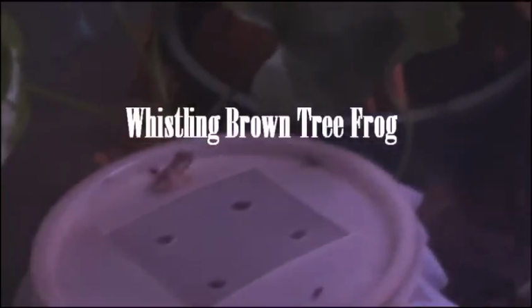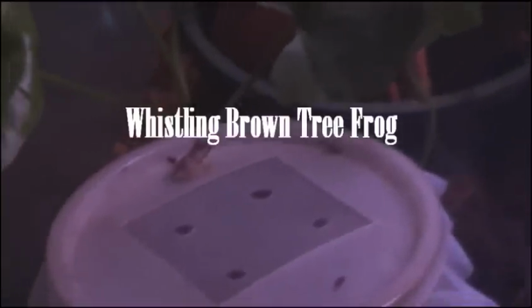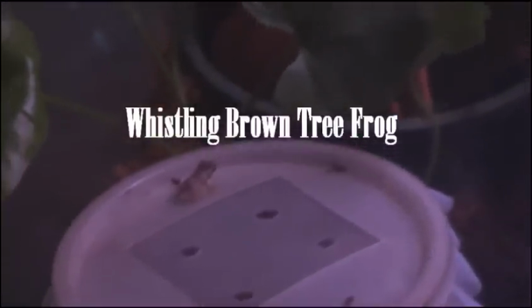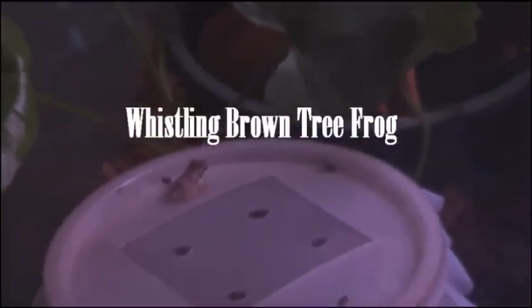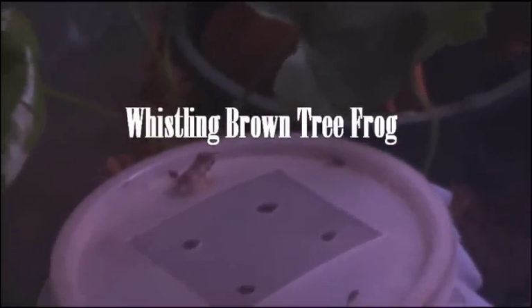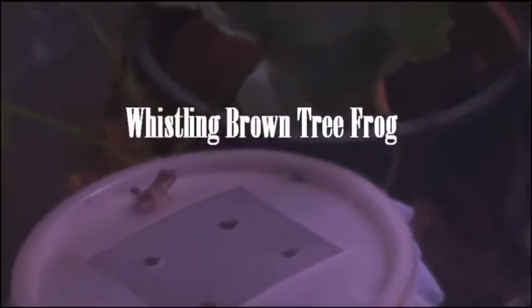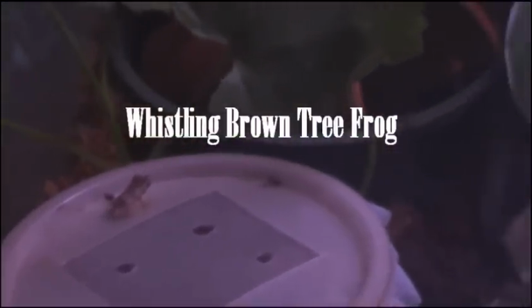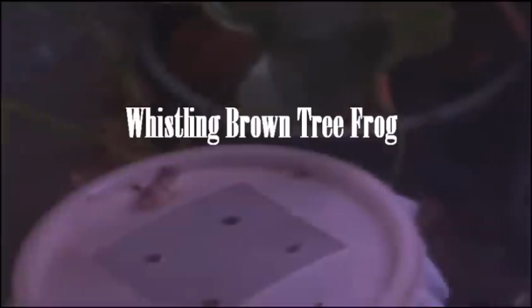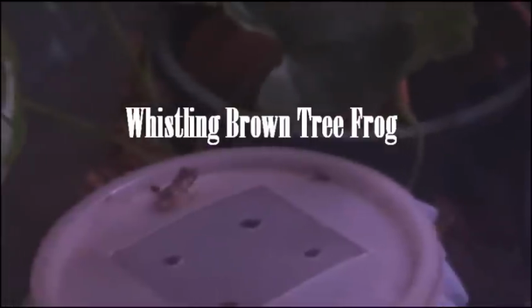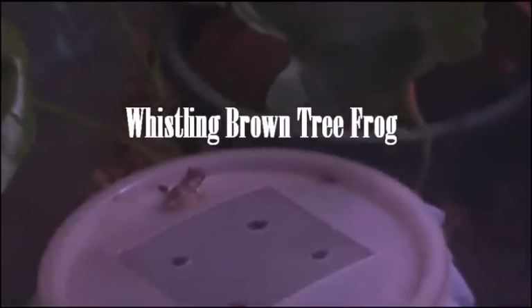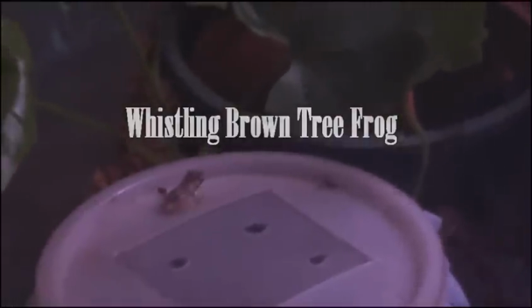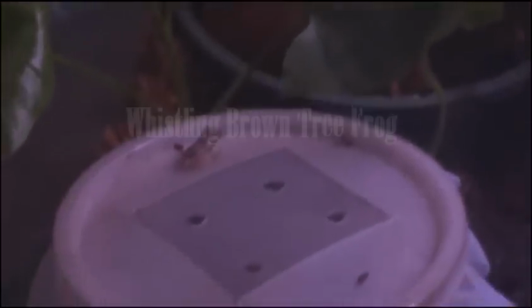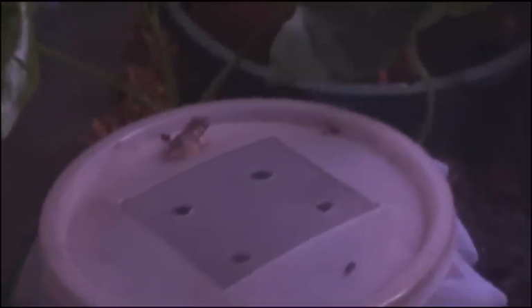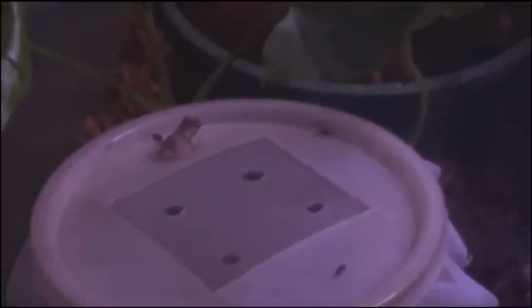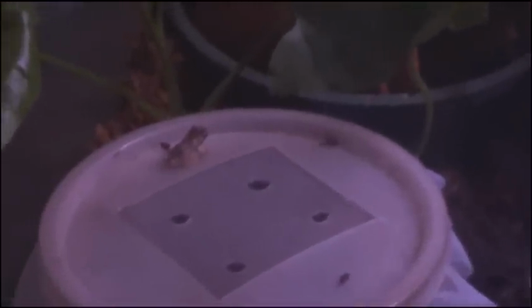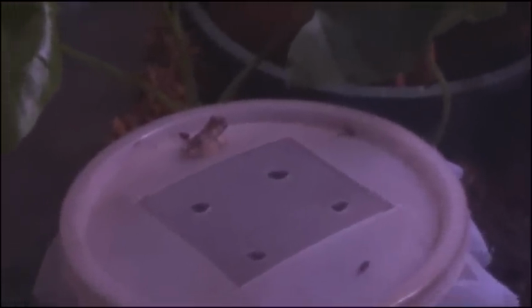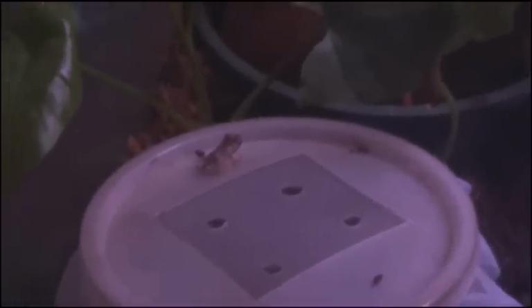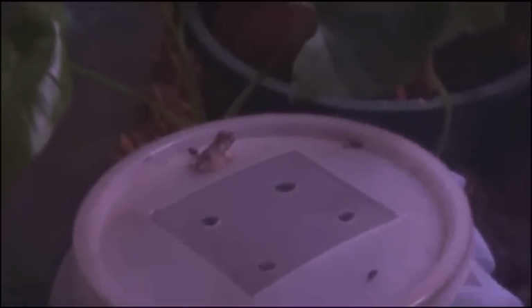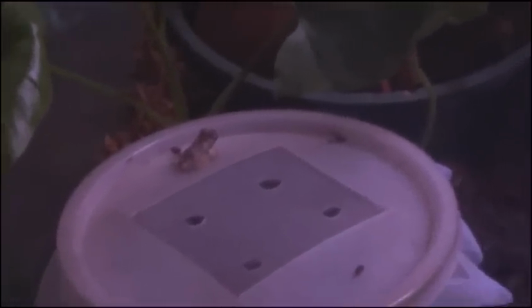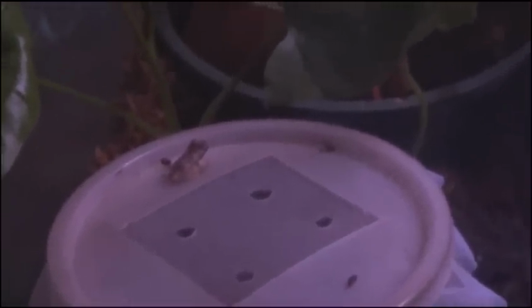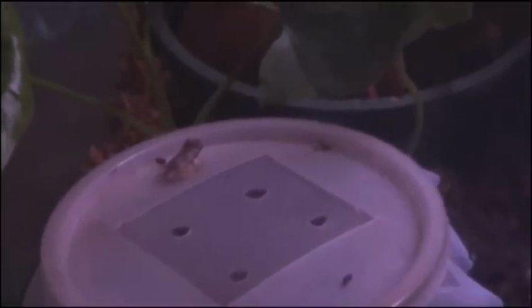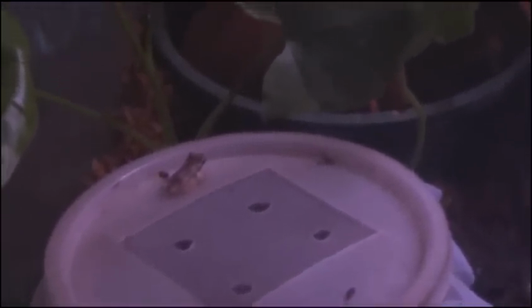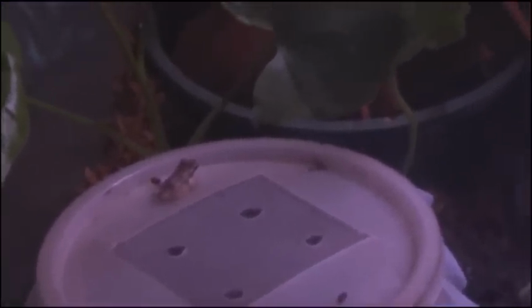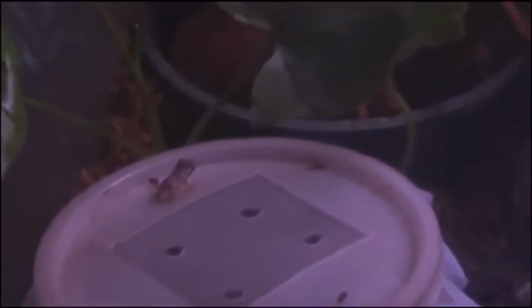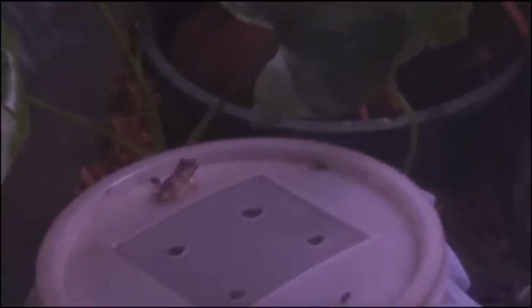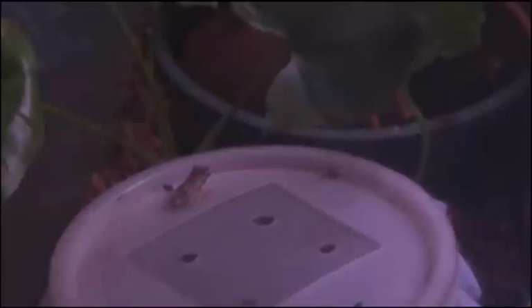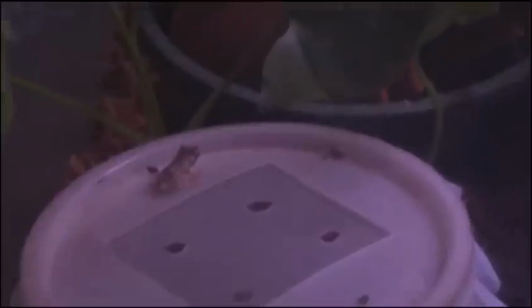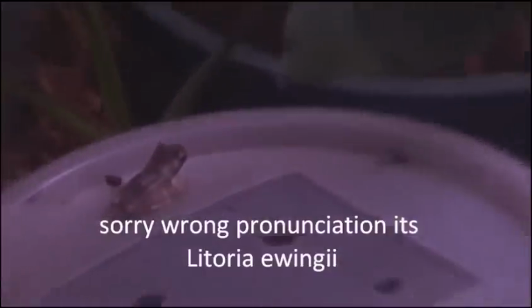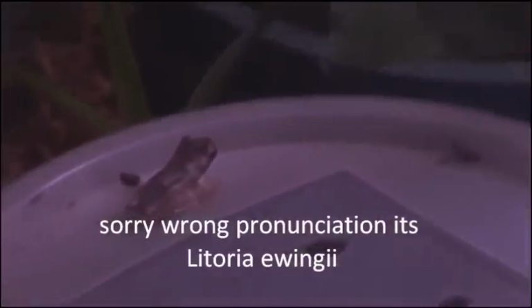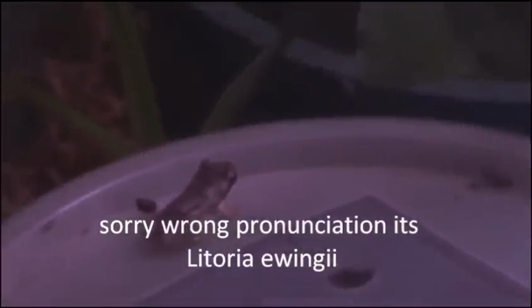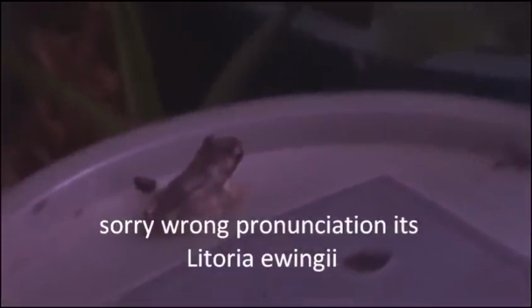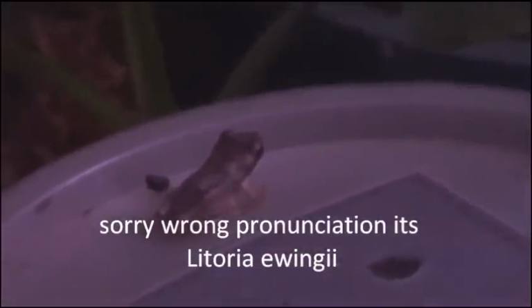Hey guys, I want to talk to you about keeping tree frogs. These particular ones are Litoria ewingi, which is whistling brown tree frogs.